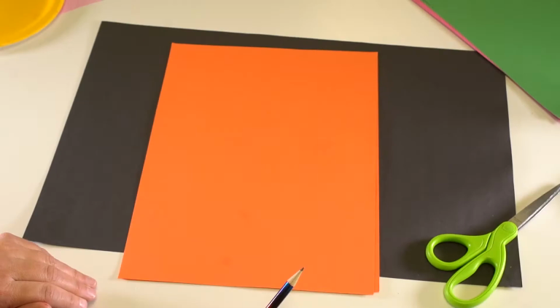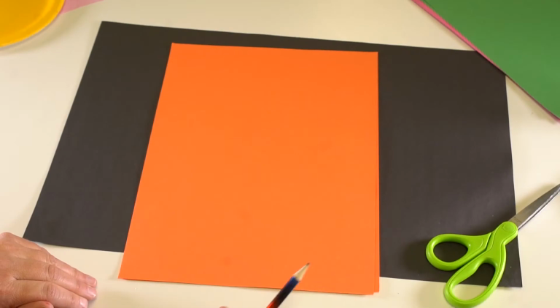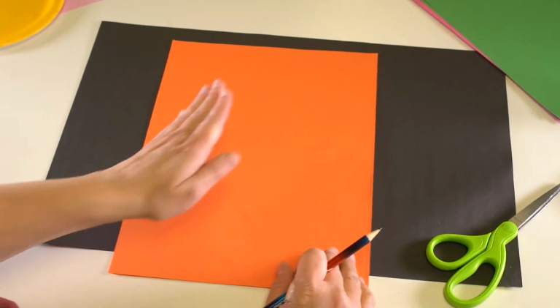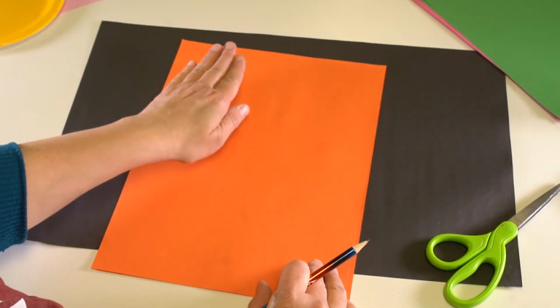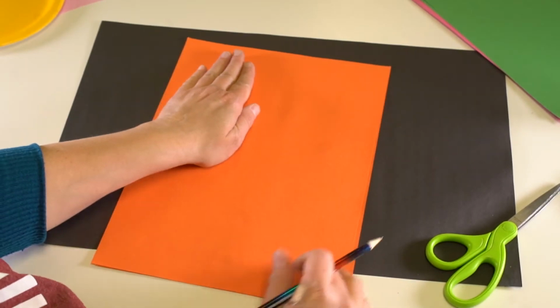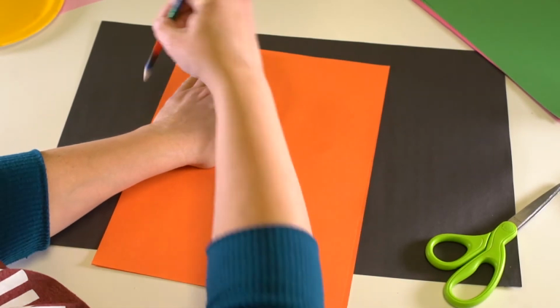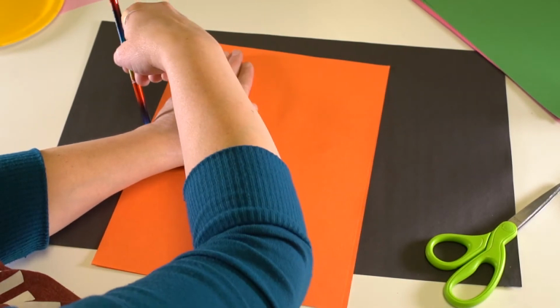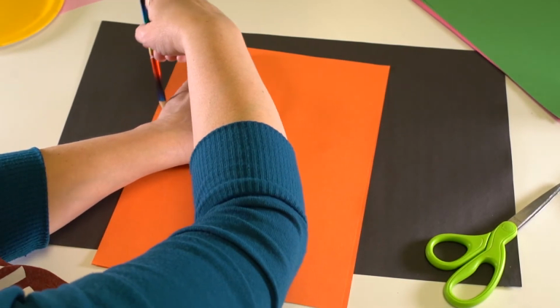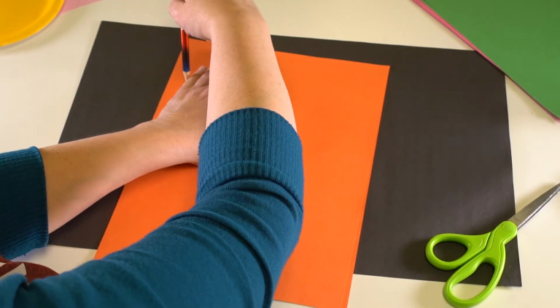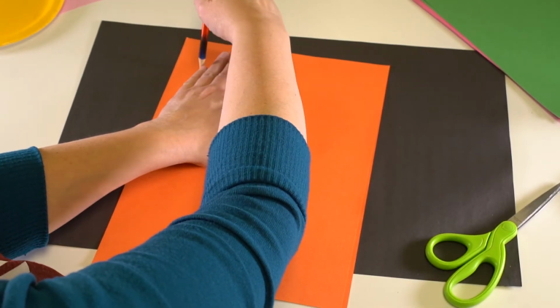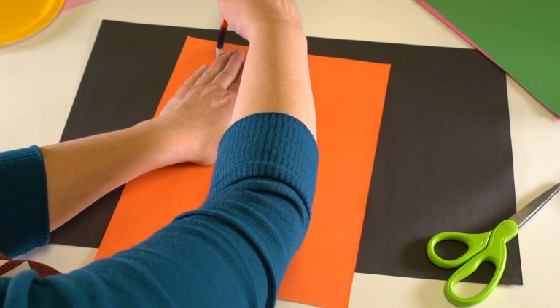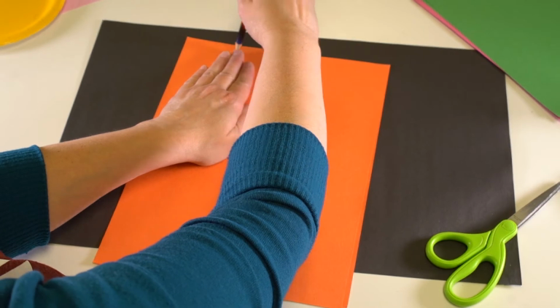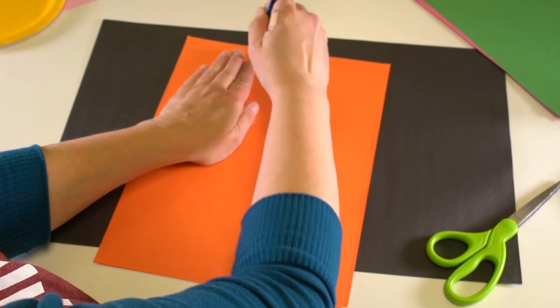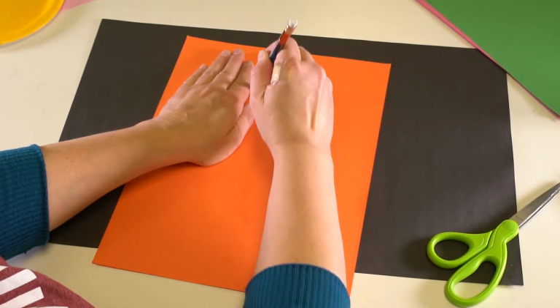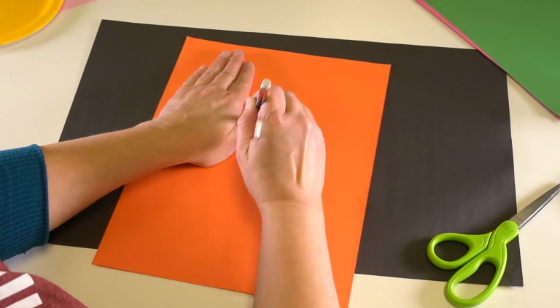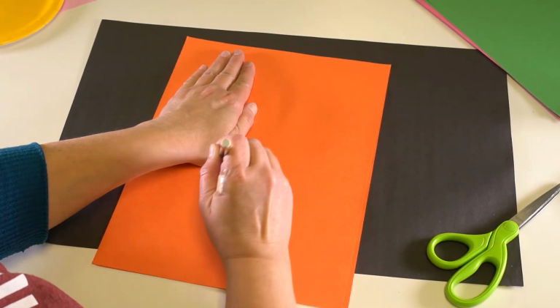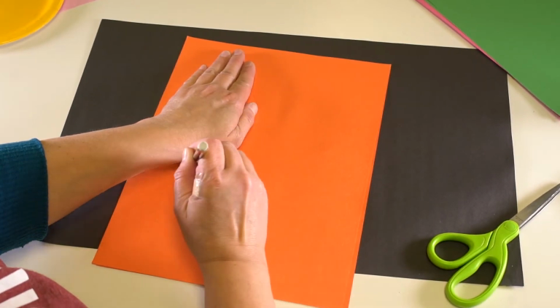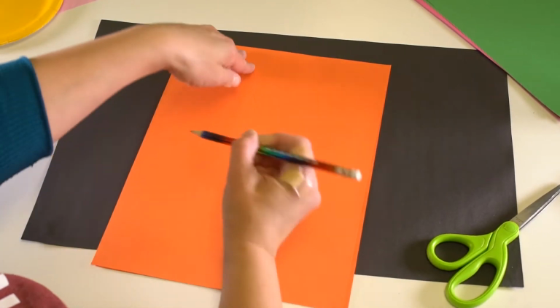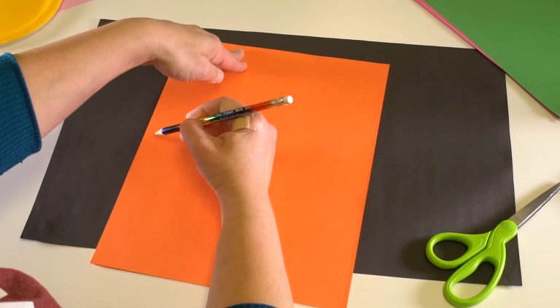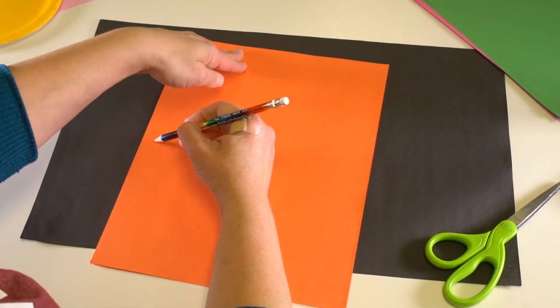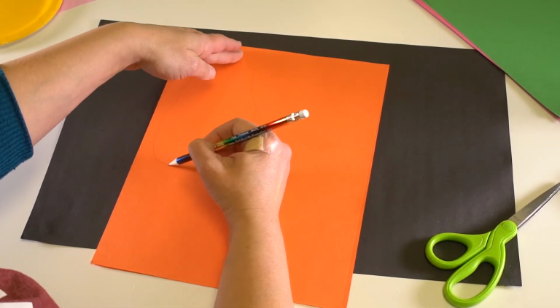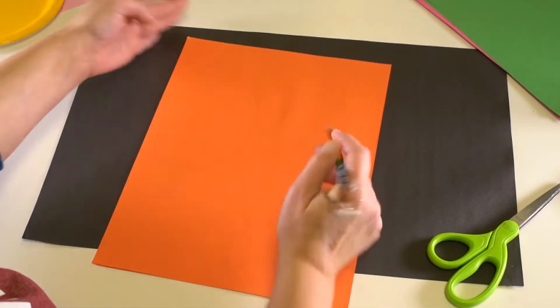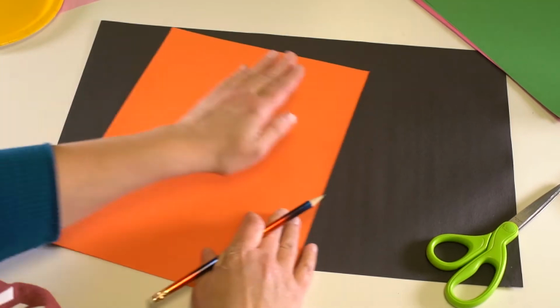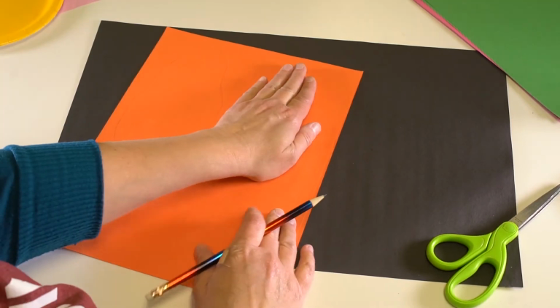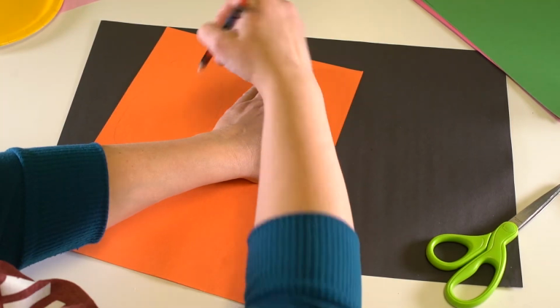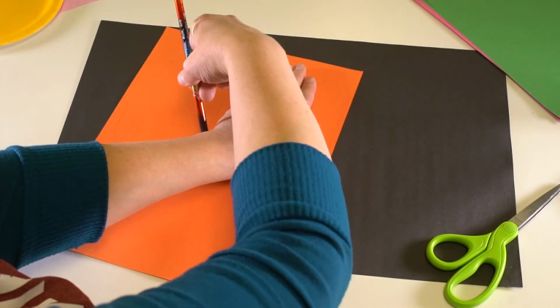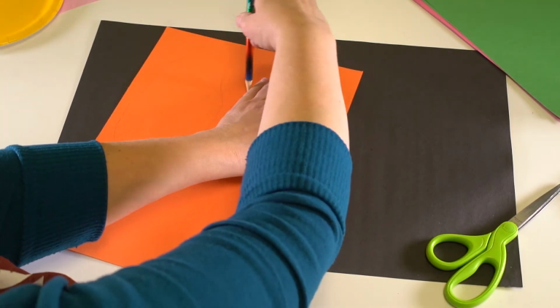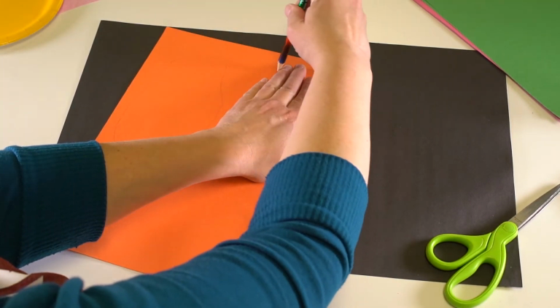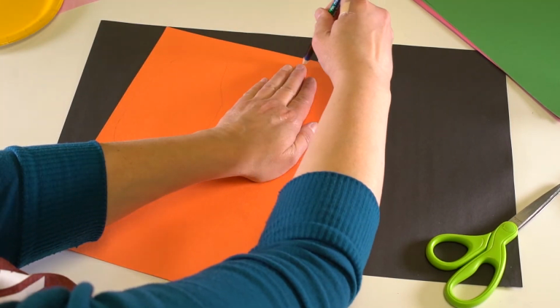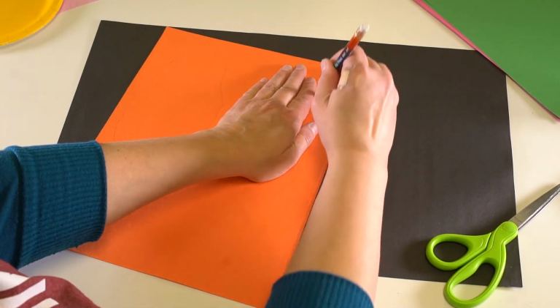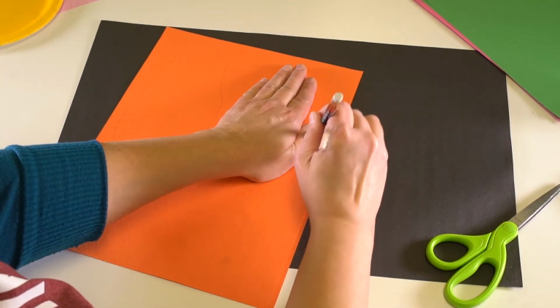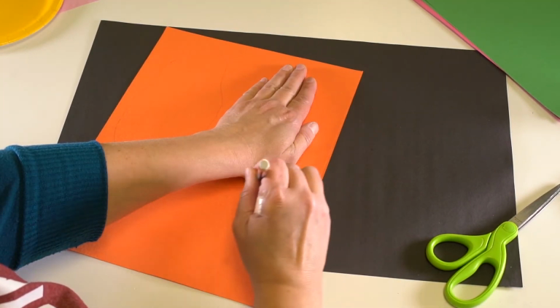To make the petals, you can use your hand and trace it — now we know how big my hand is. Mine was six inches. You can trace it and then draw the bottom, and these are going to make some of the petals for your flower.